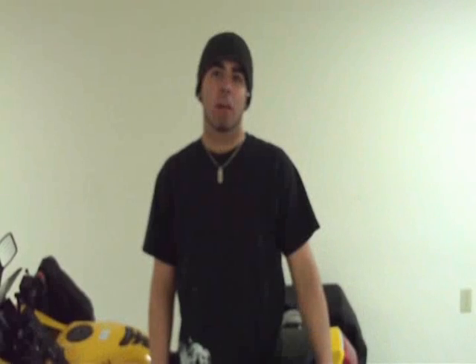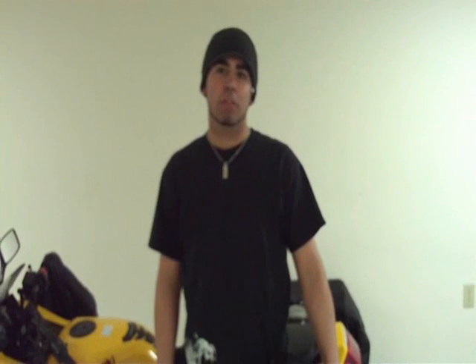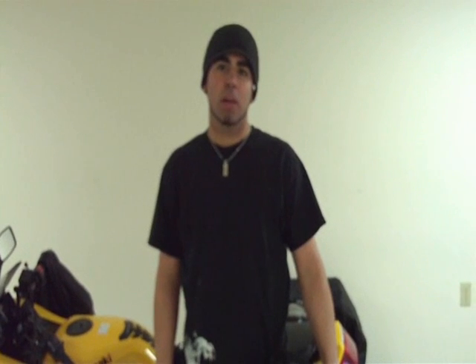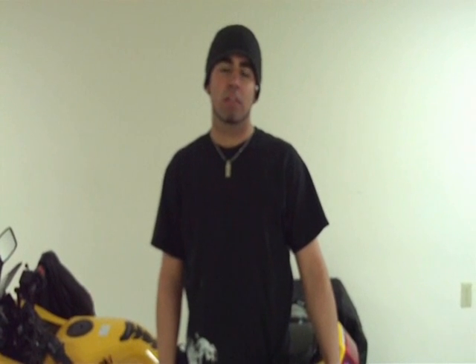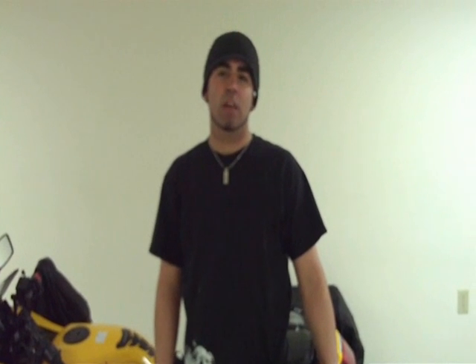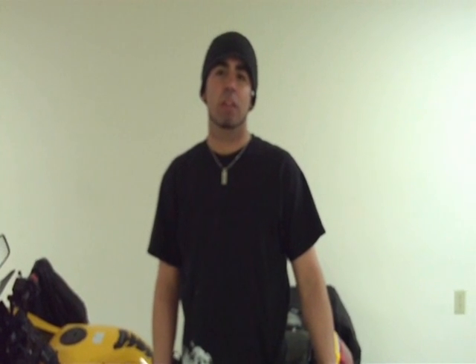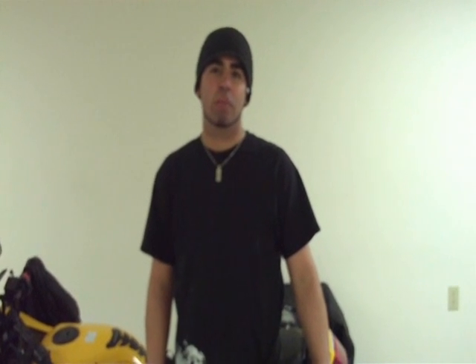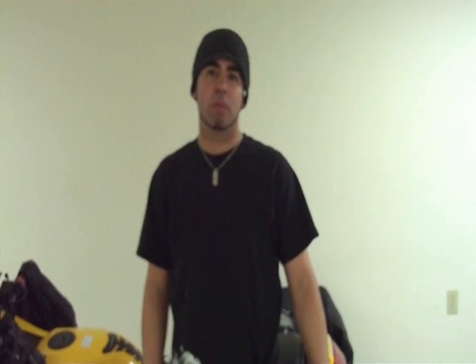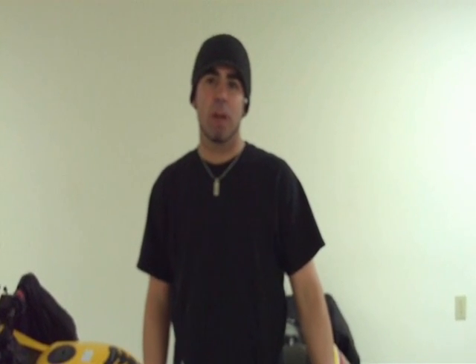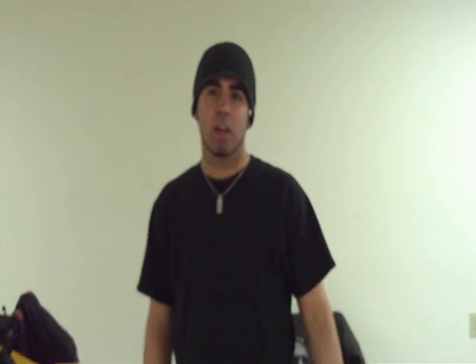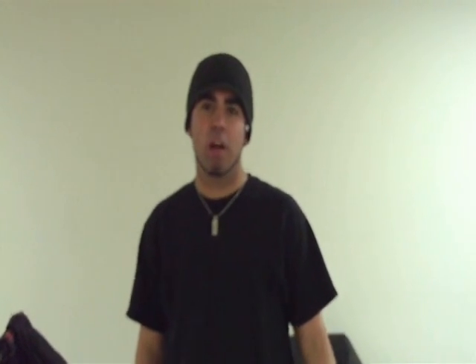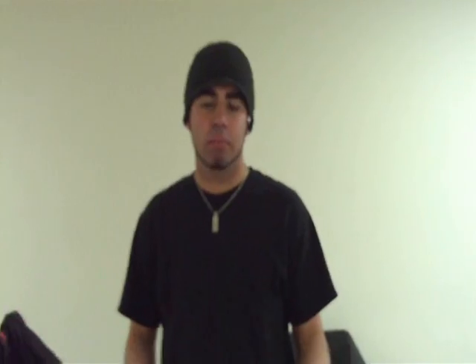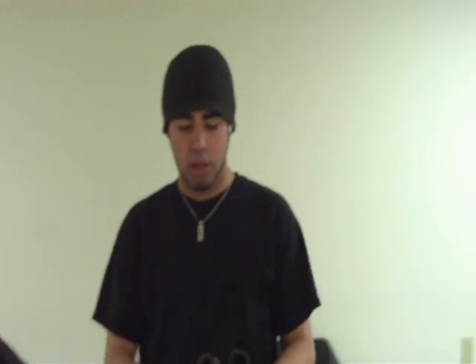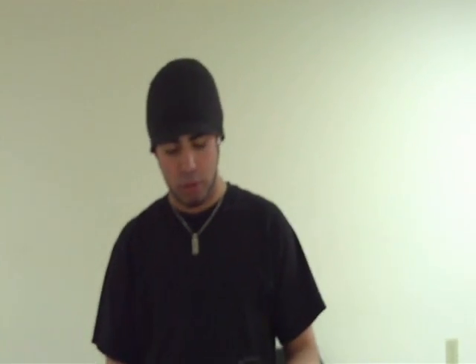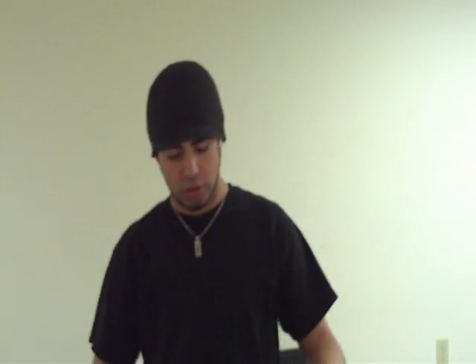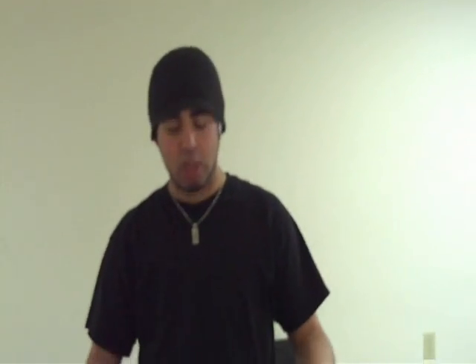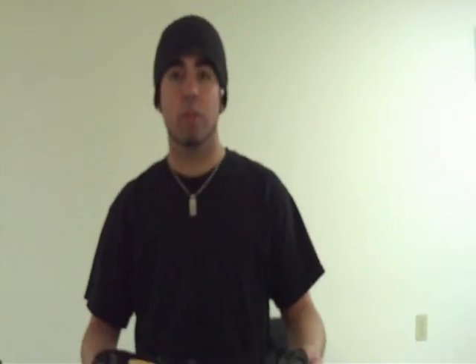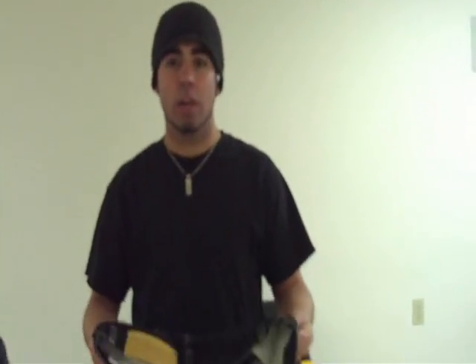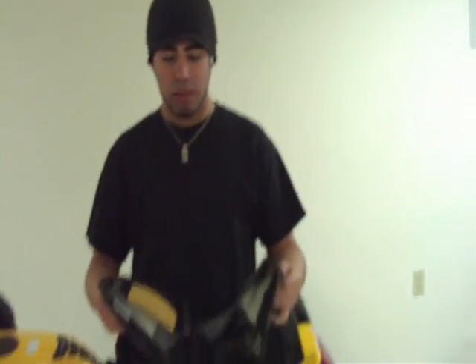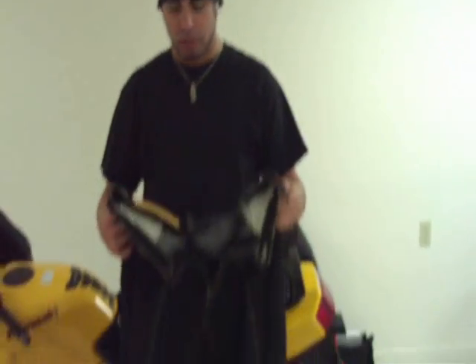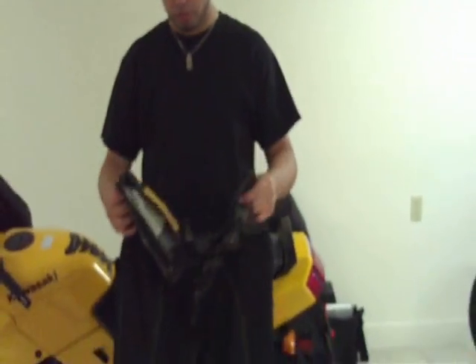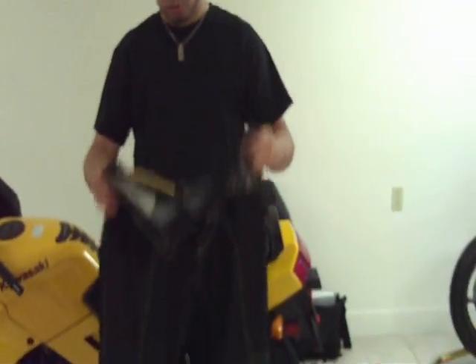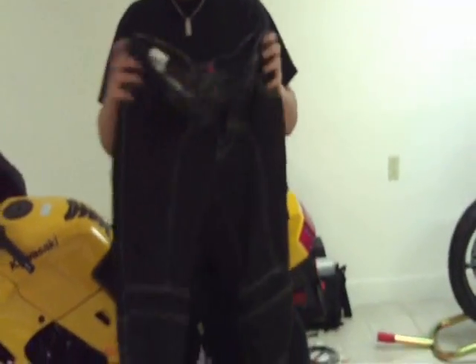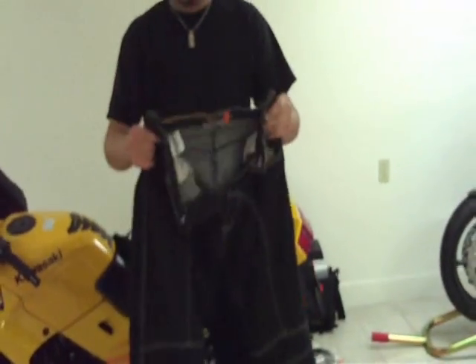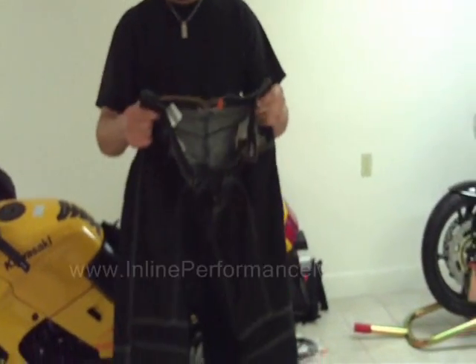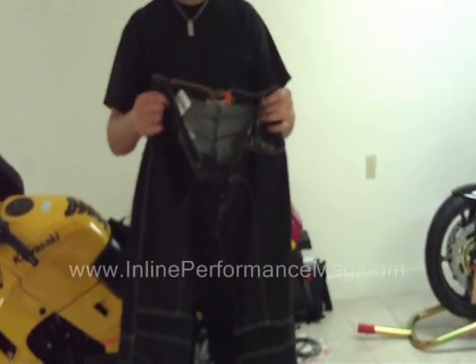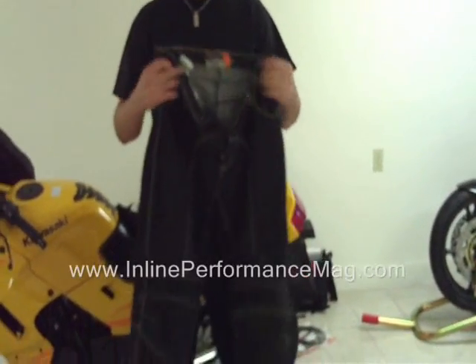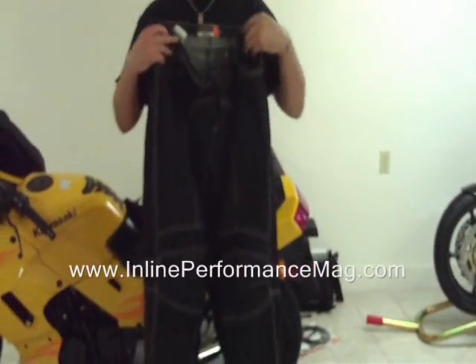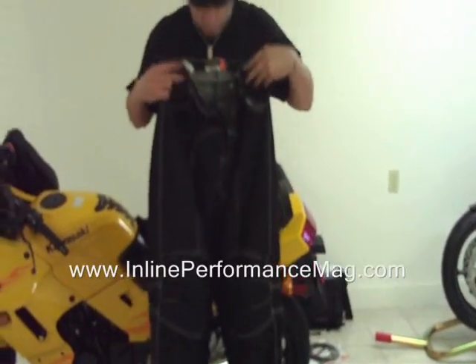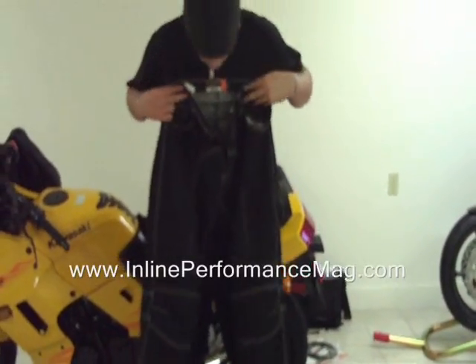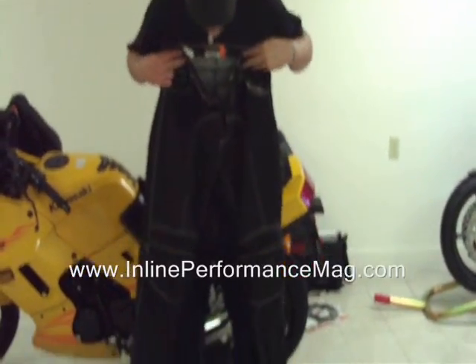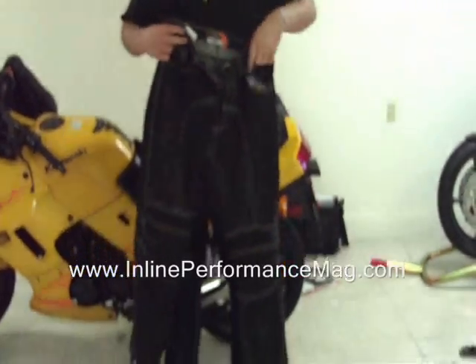Hey what's up guys, this is Dan with InlinePerformanceMag.com. I wanted to show you guys my new riding pants that I just received. These are called the Icon Recon Pants.